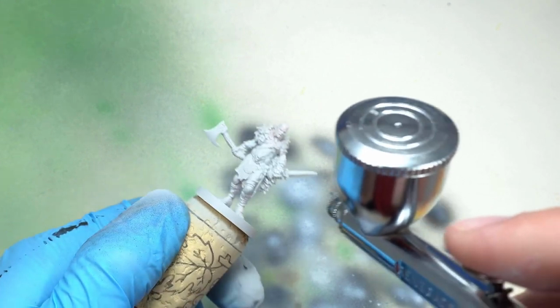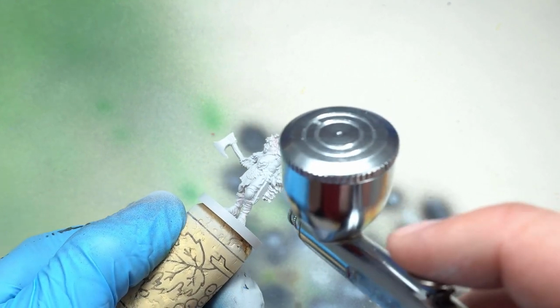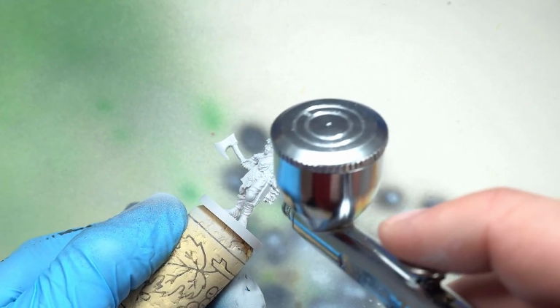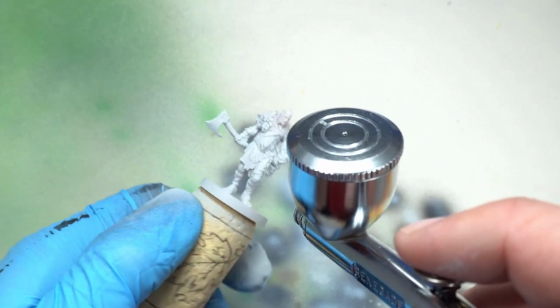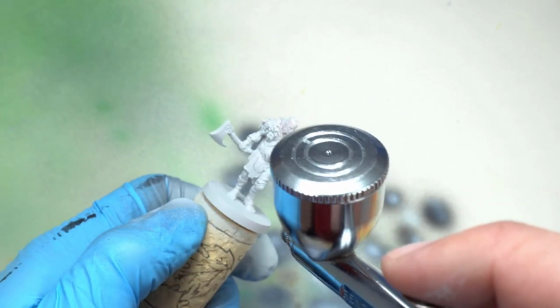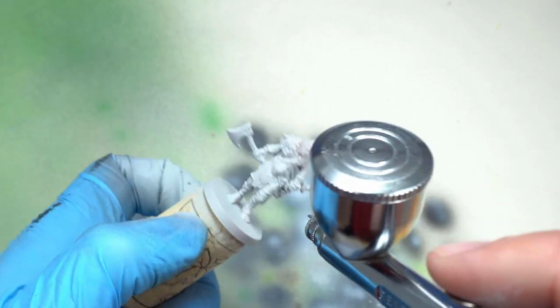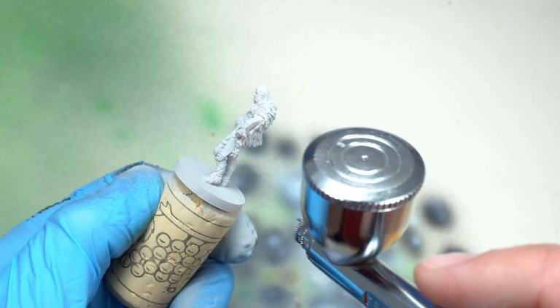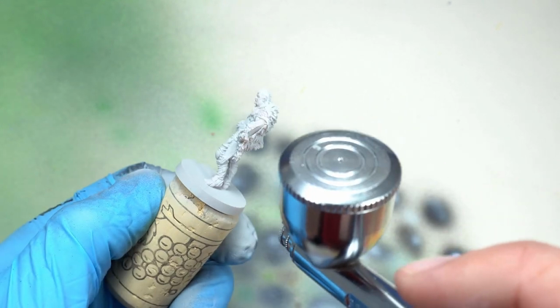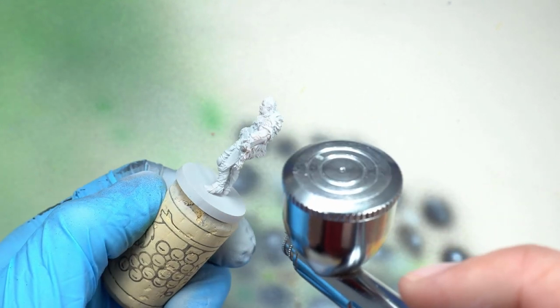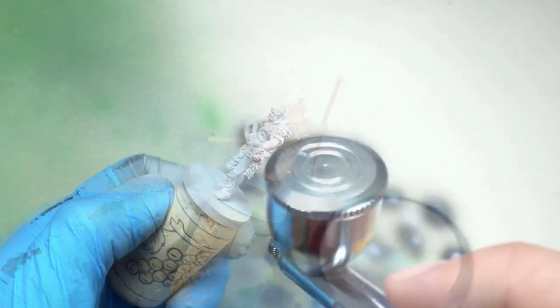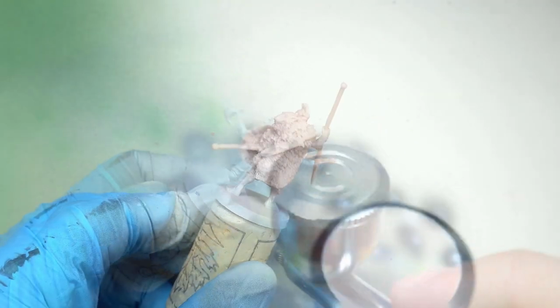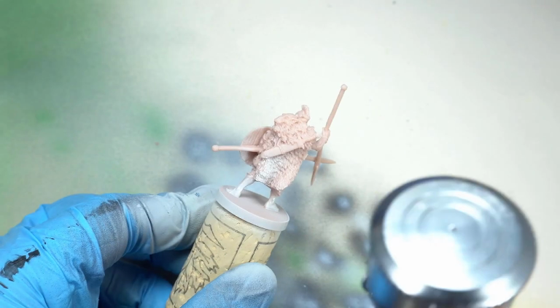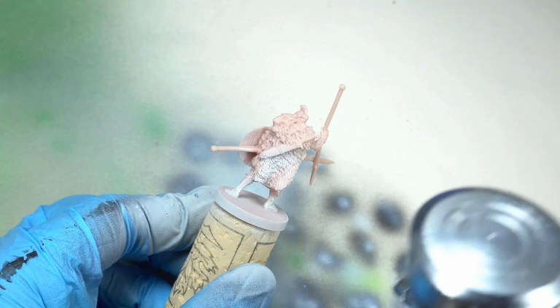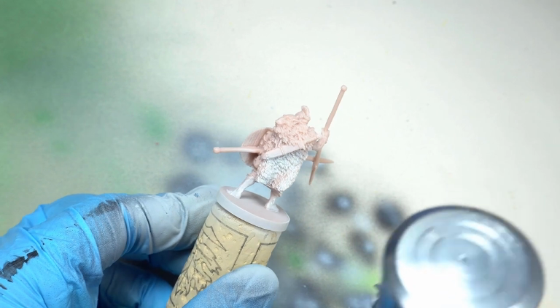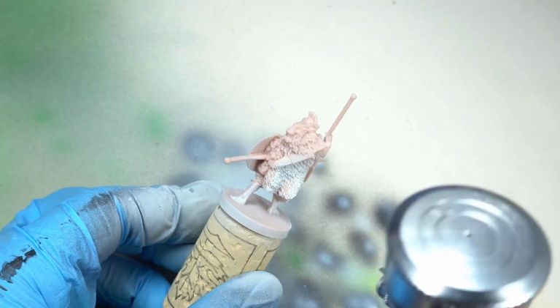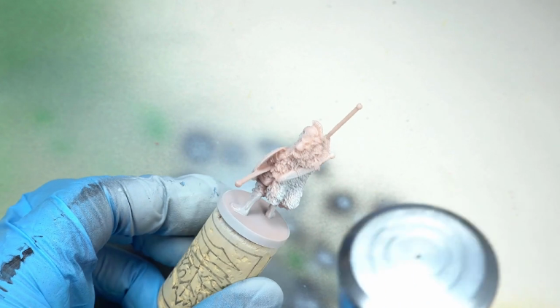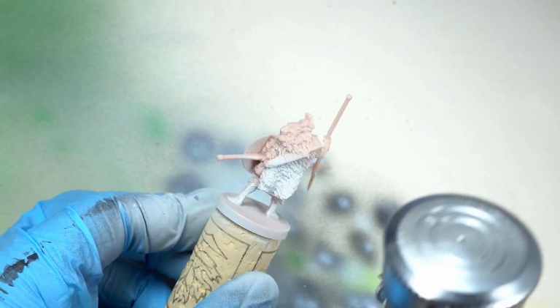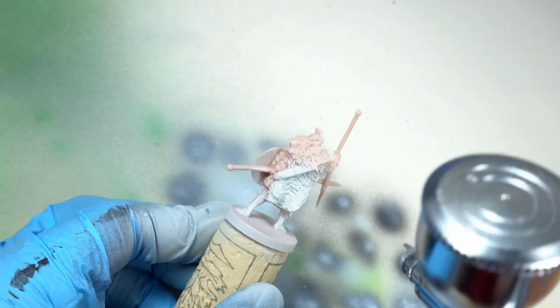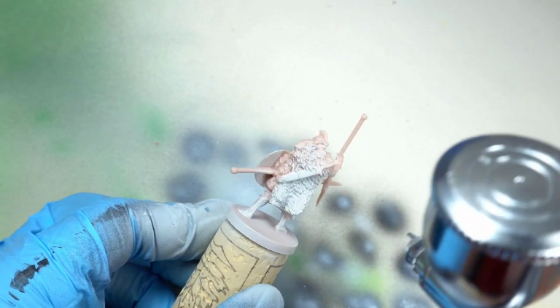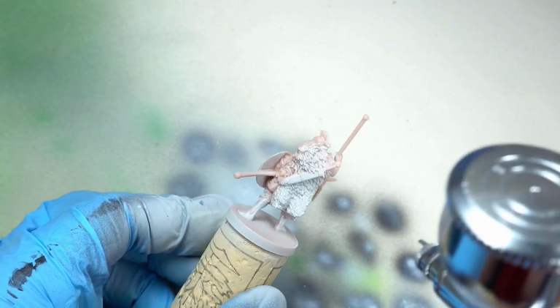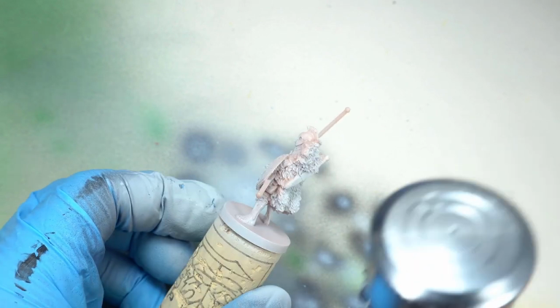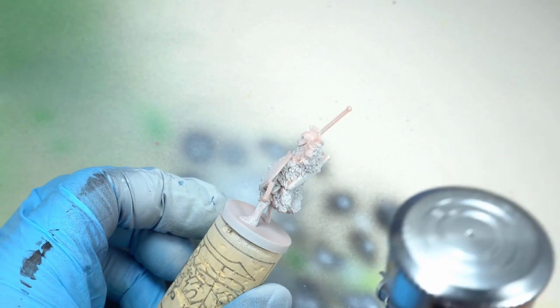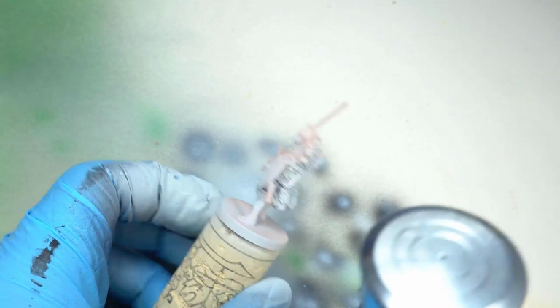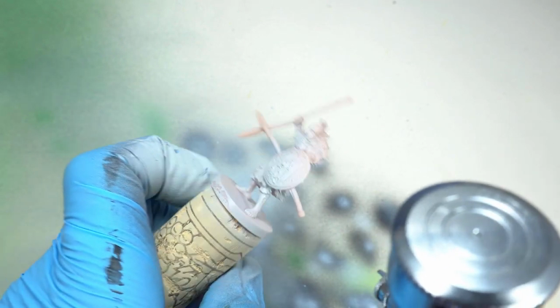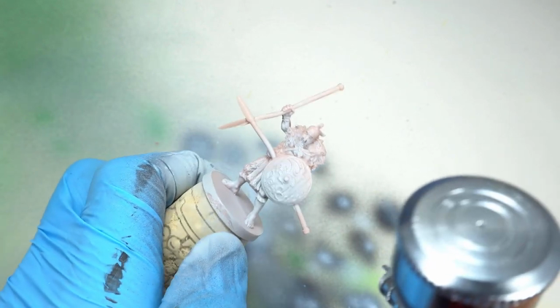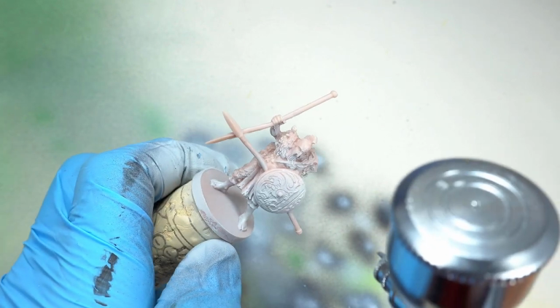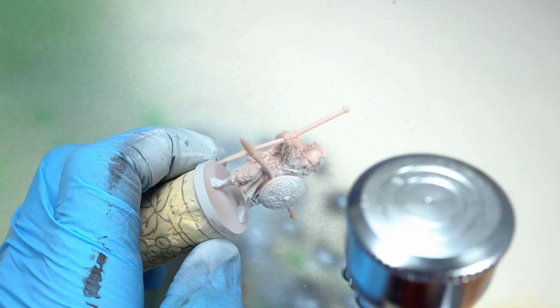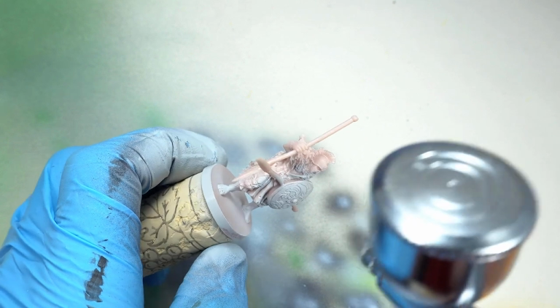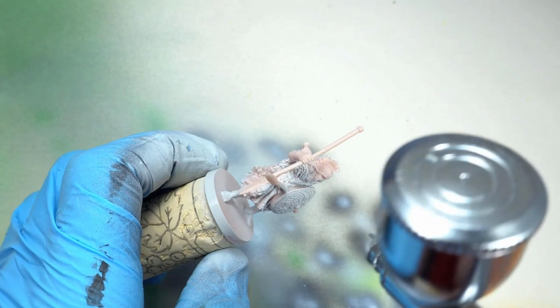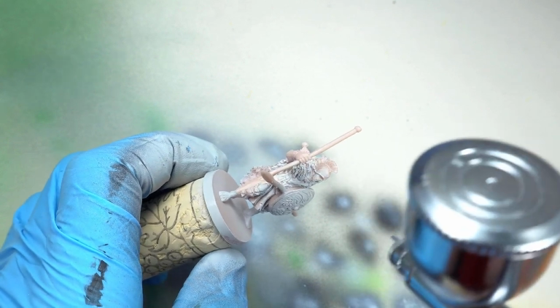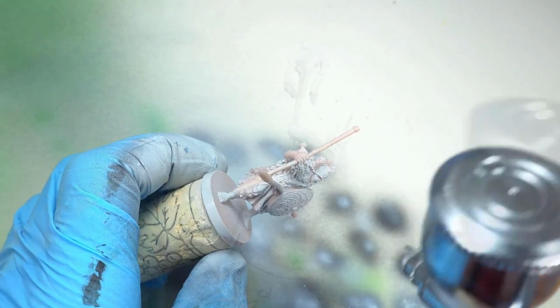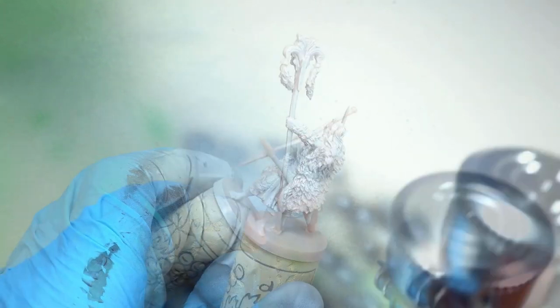However, as far as applying this primer with a brush, it doesn't apply quite as well as the black one. So if you're going to be priming using a brush, I highly recommend using the black one and then doing a grey or white undercoat, like we've done in all the Arcadia Quest videos.